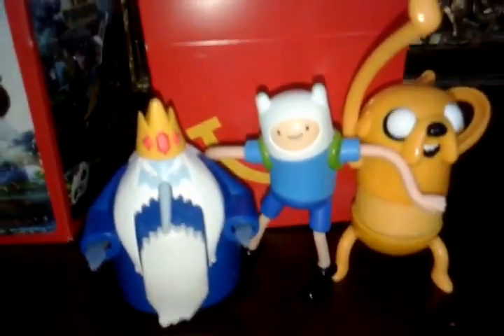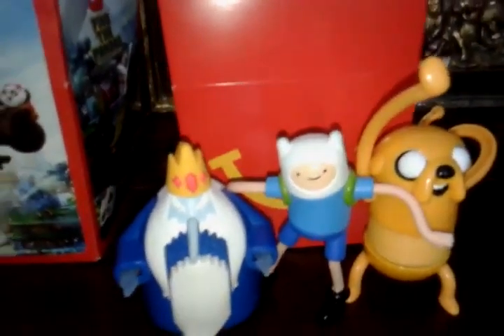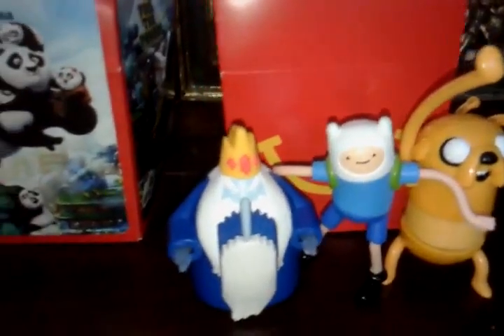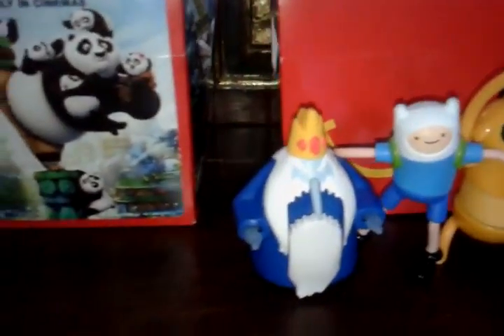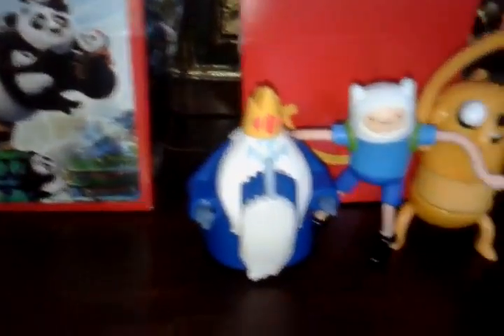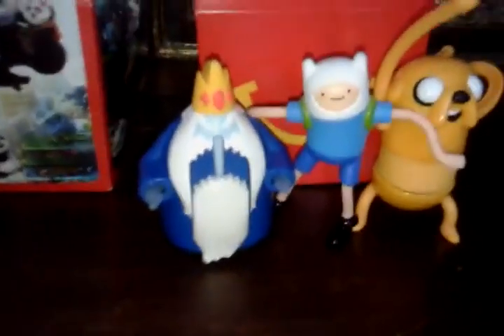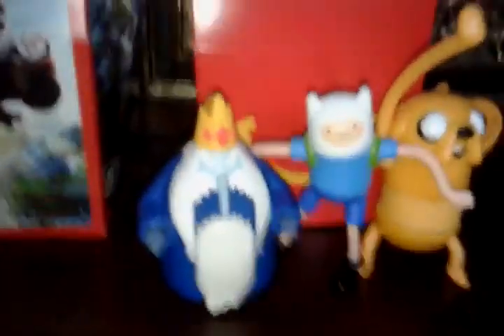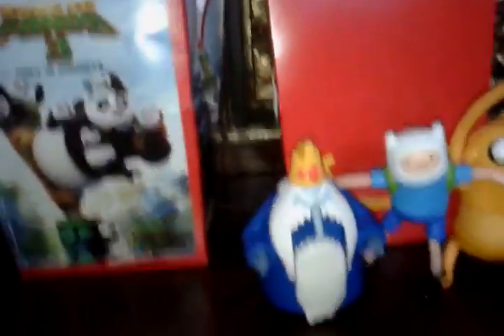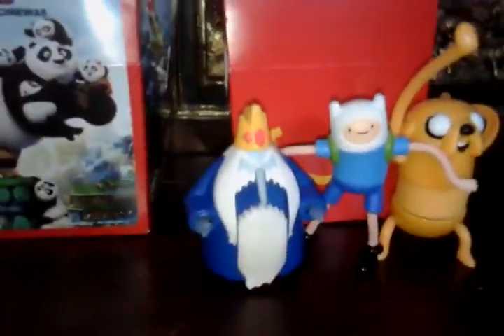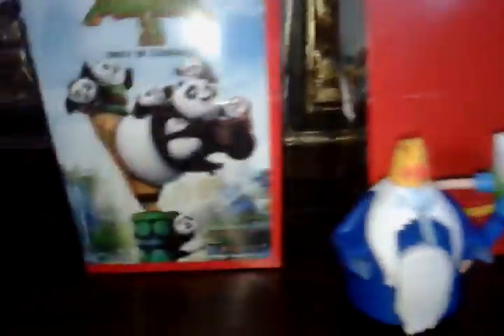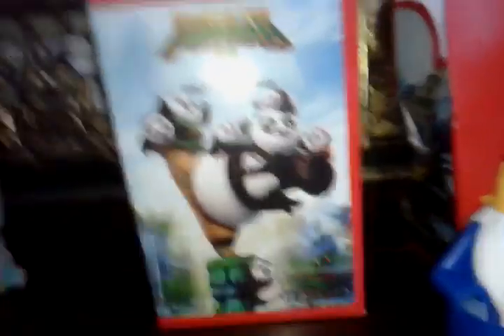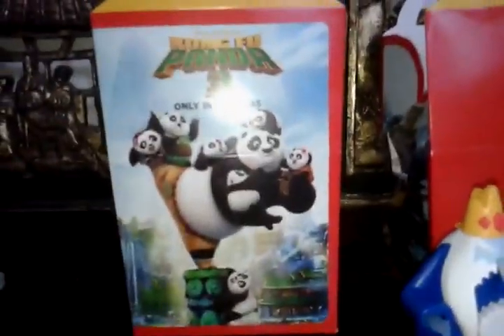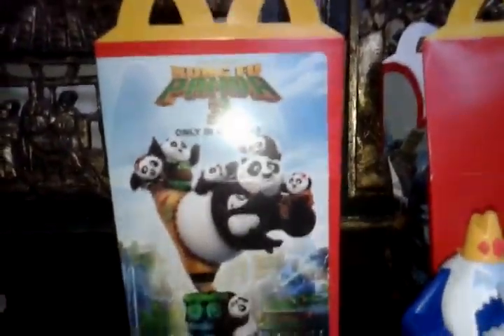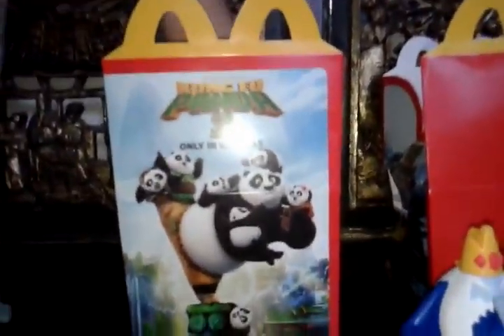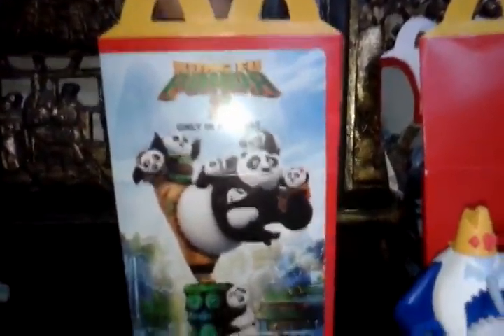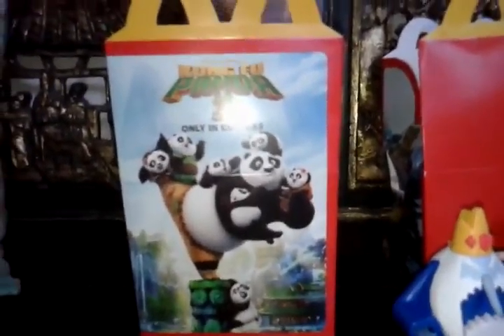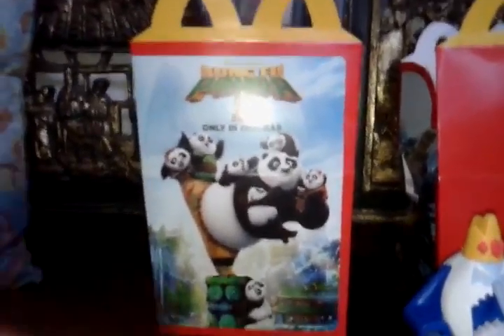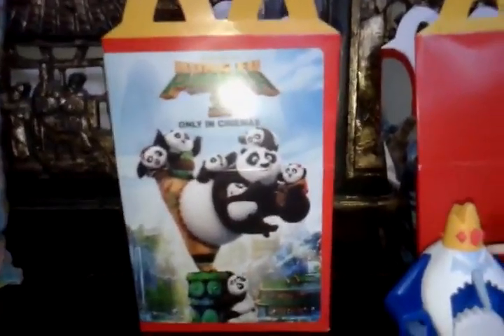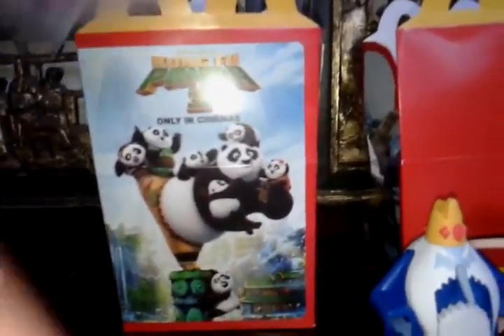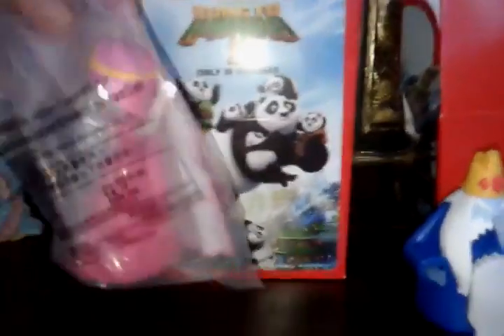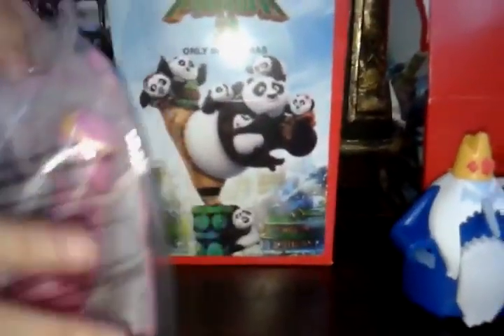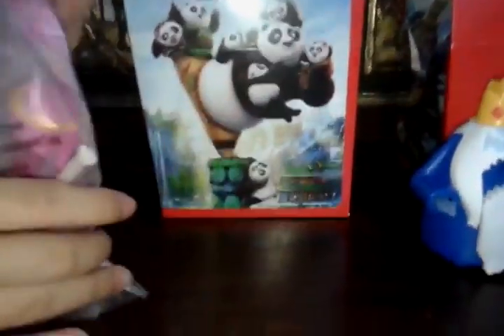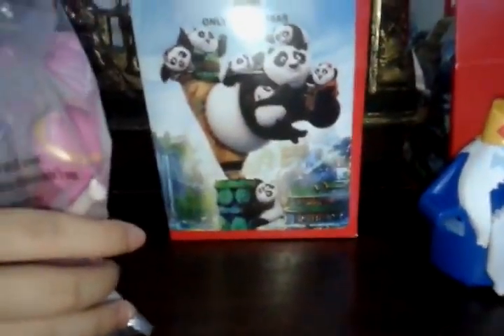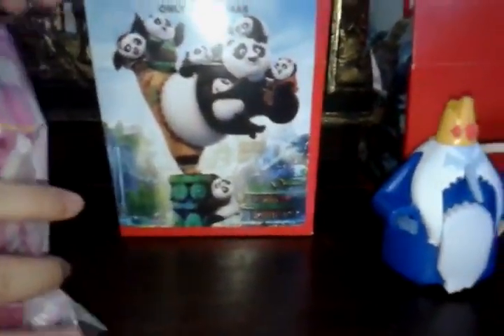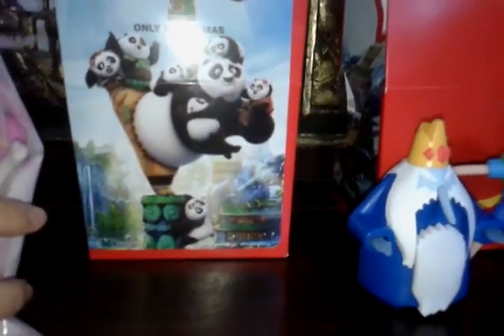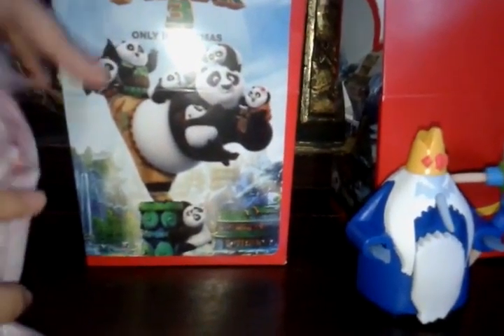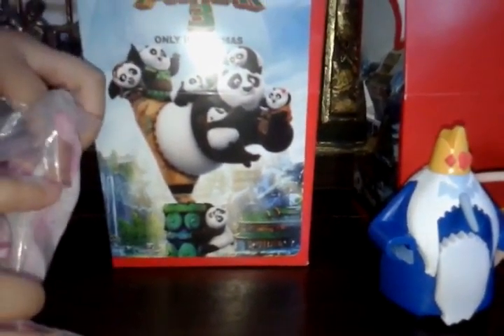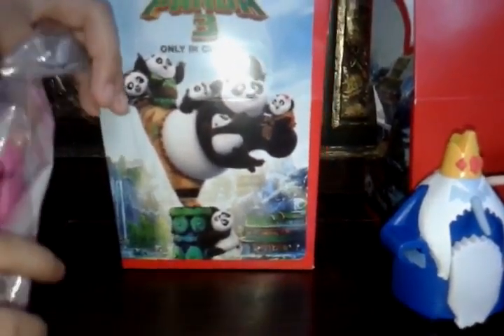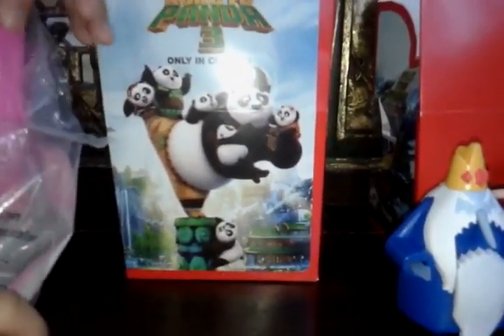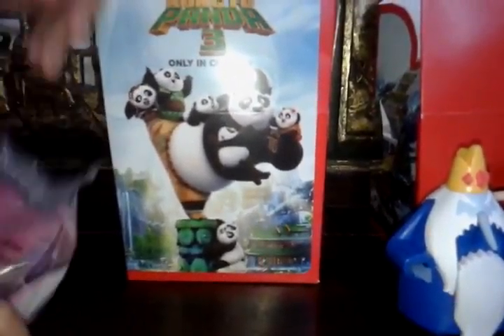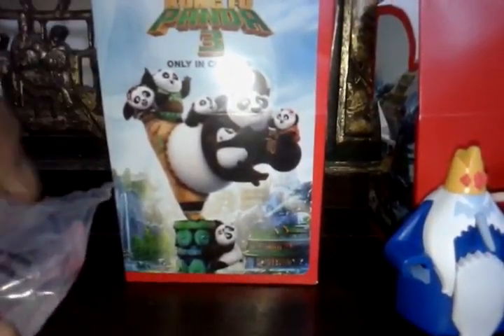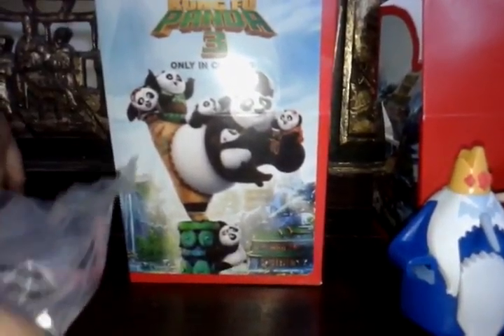Those are the guys, and now it's time for the girls! Alright, for the next one? Princess Bubblegum! Princess Bubblegum!